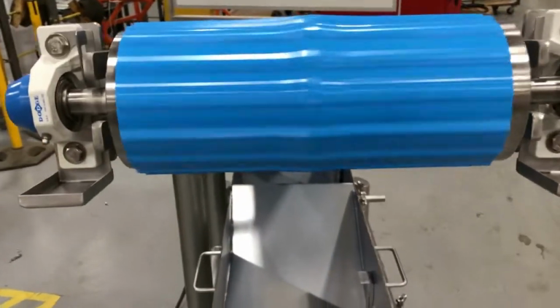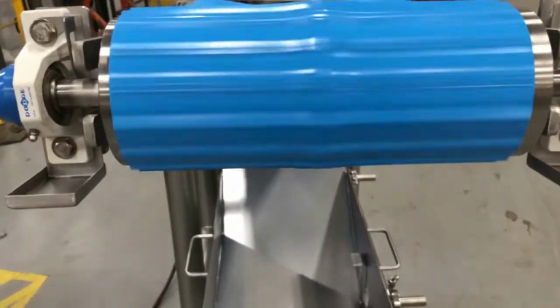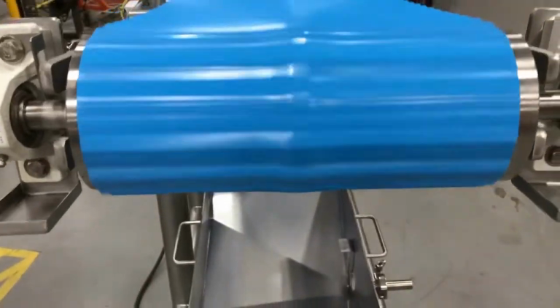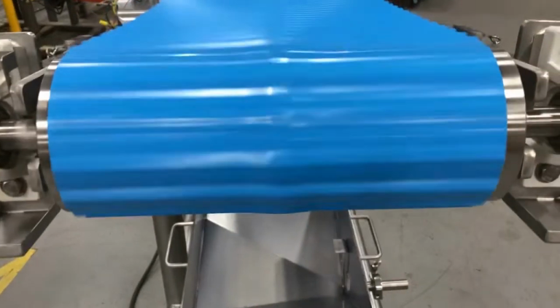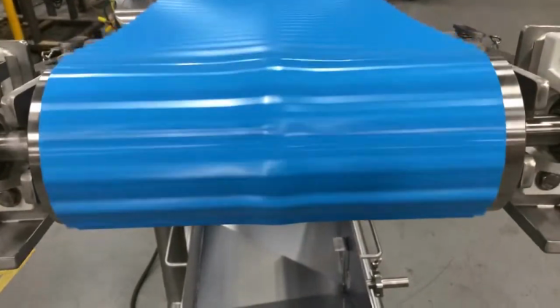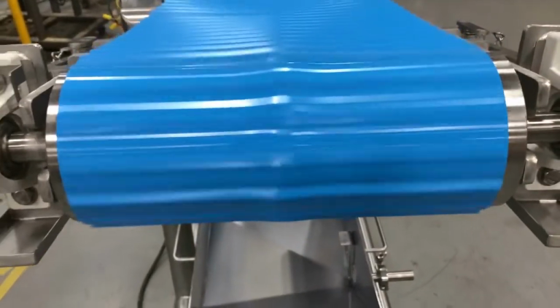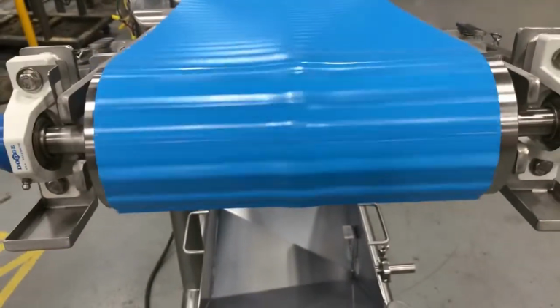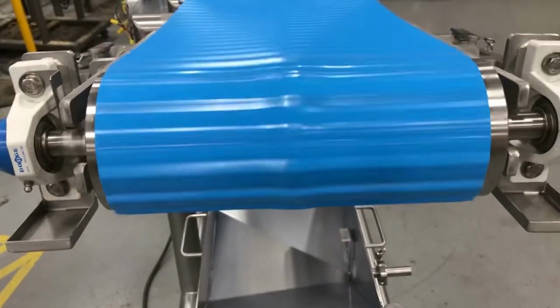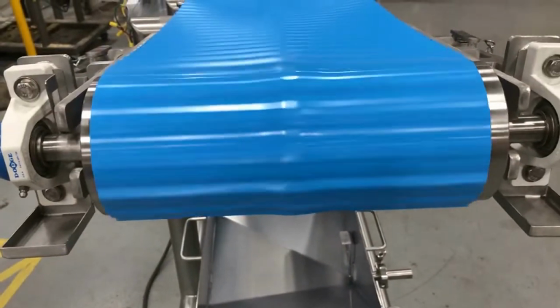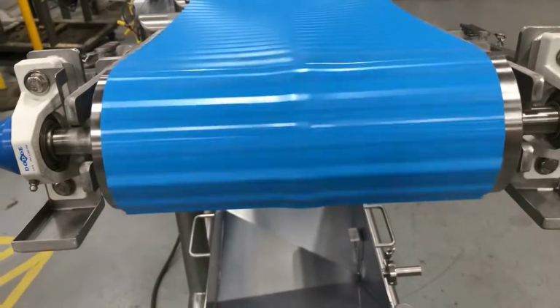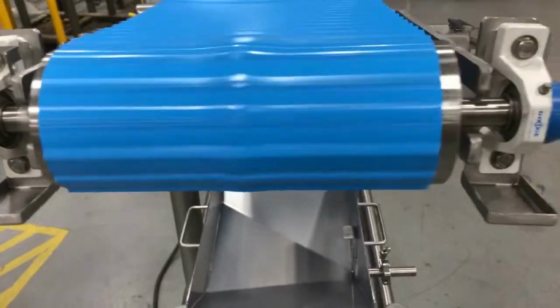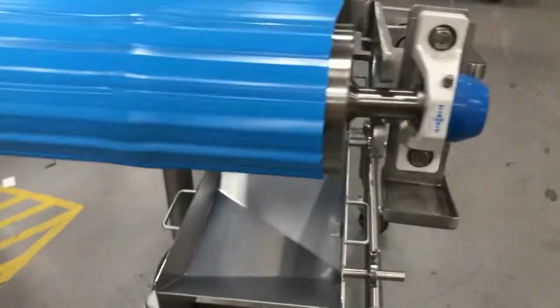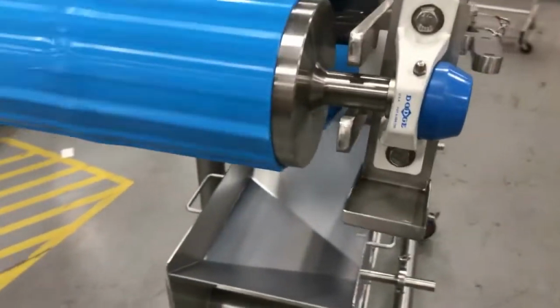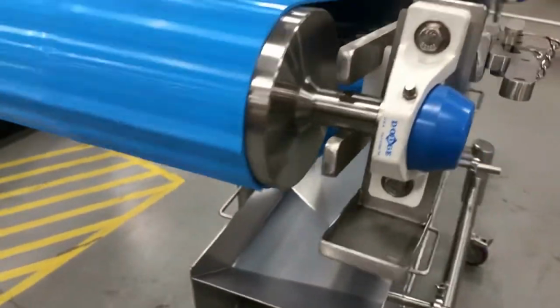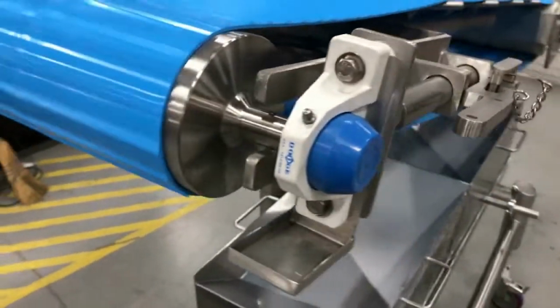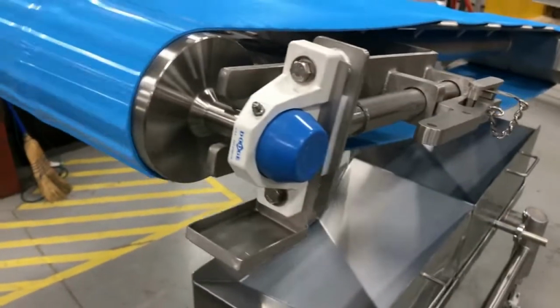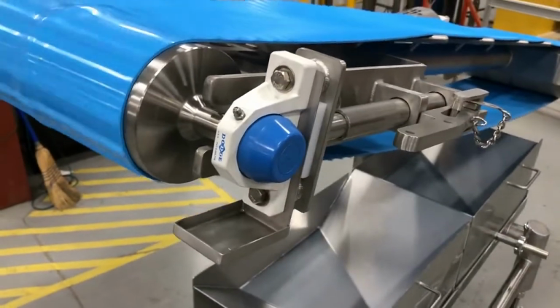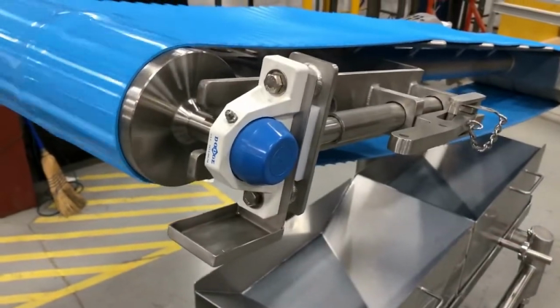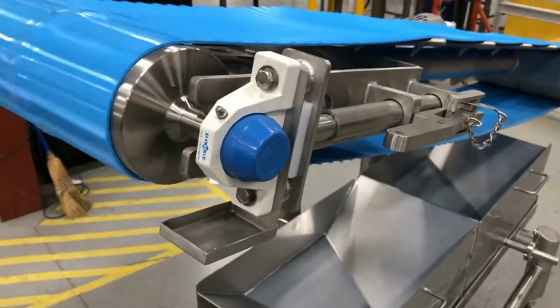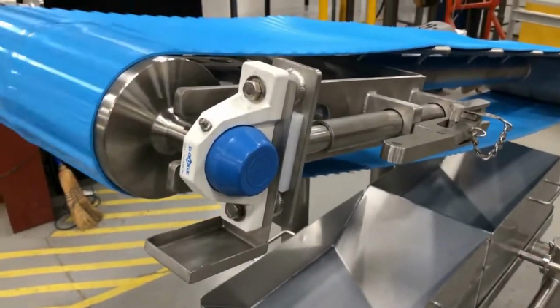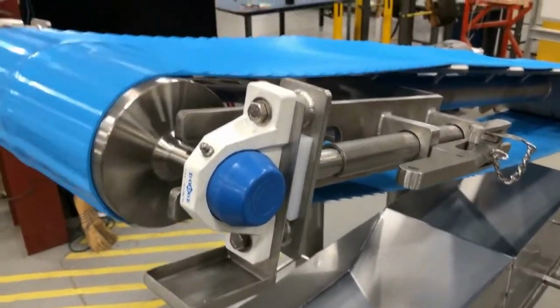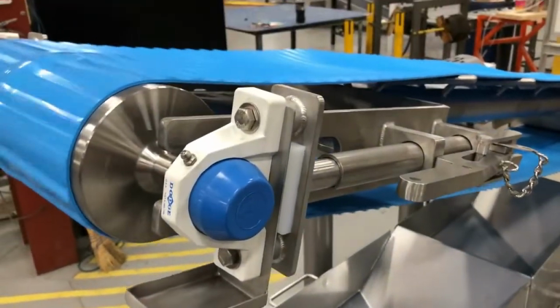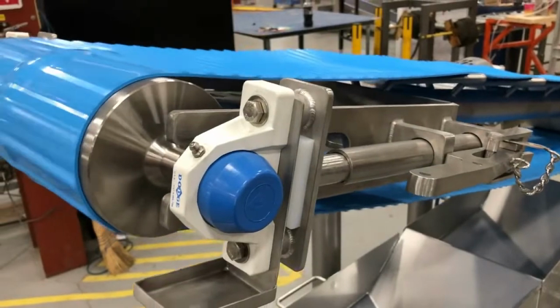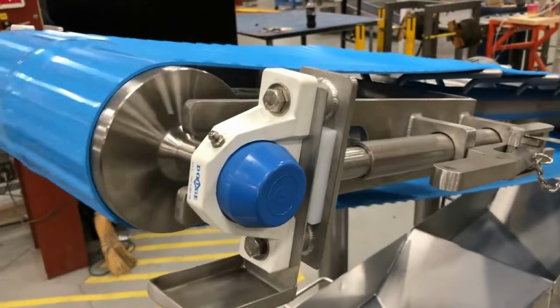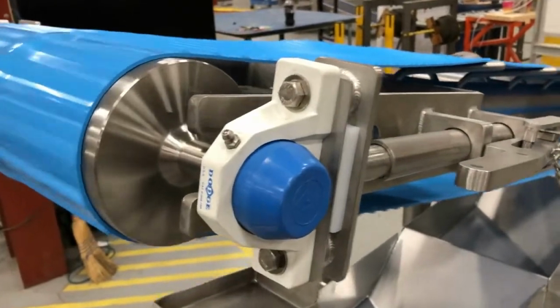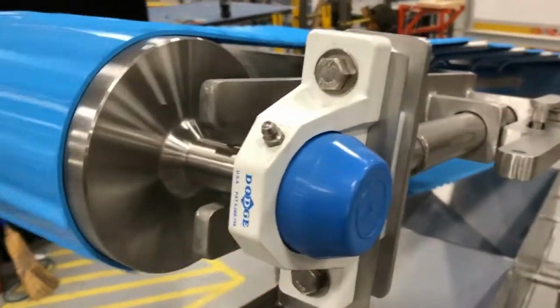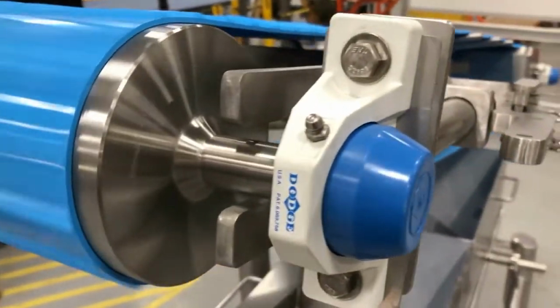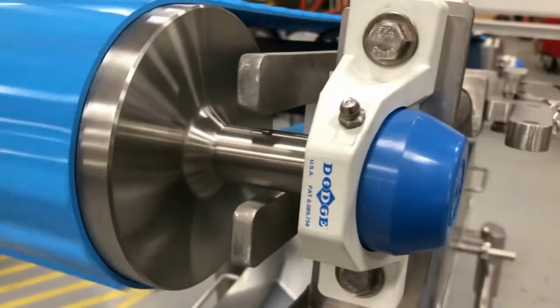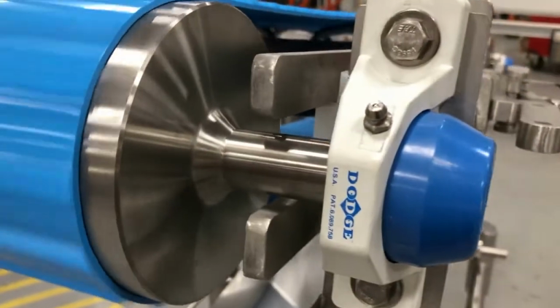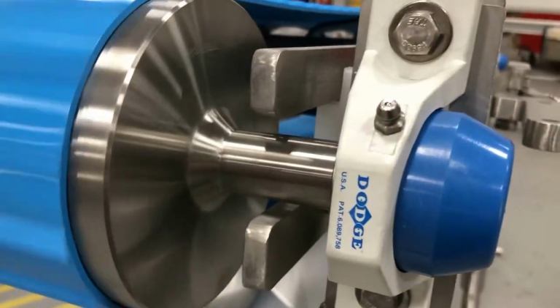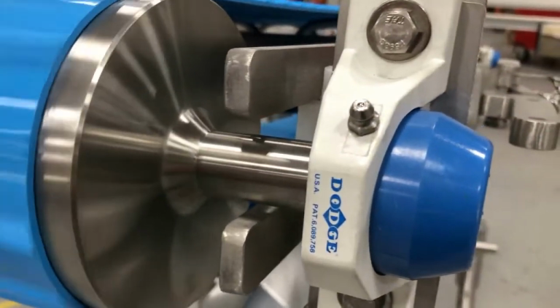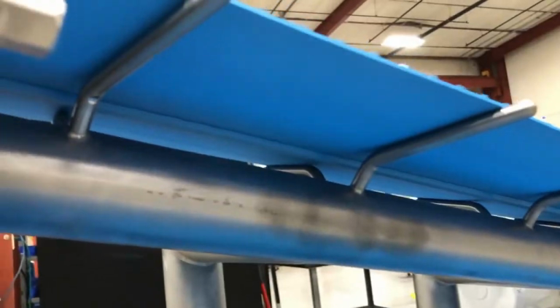The 6-foot-long urethane belt feeds and discharges from existing conveyors. This particular section is so sanitary that we didn't even want to run demo product on the belt.